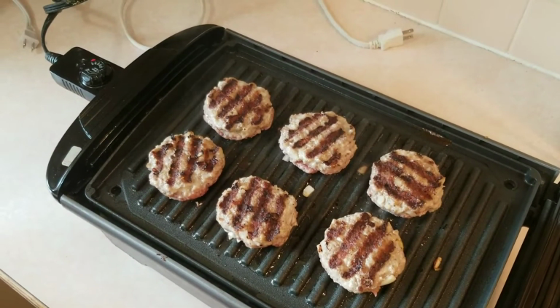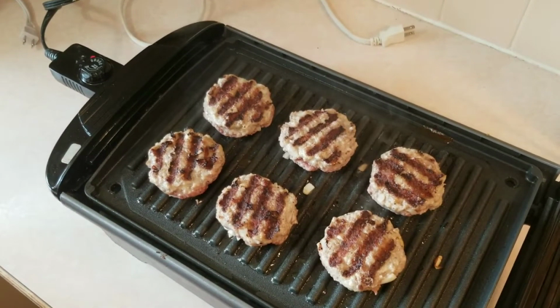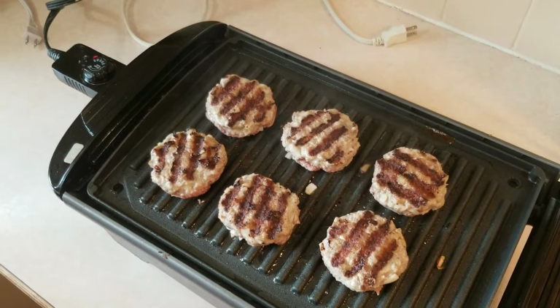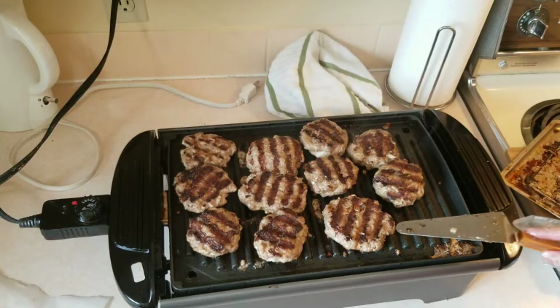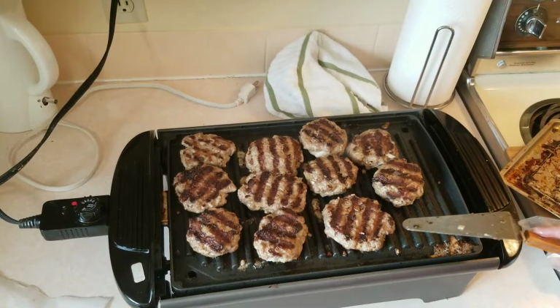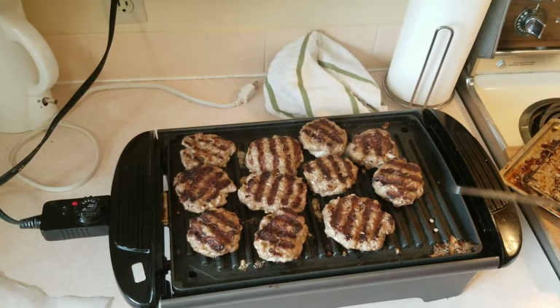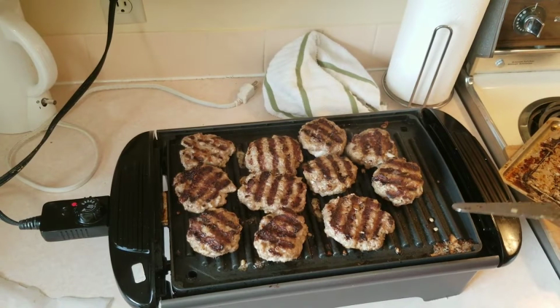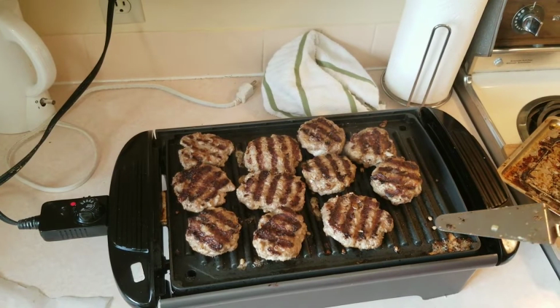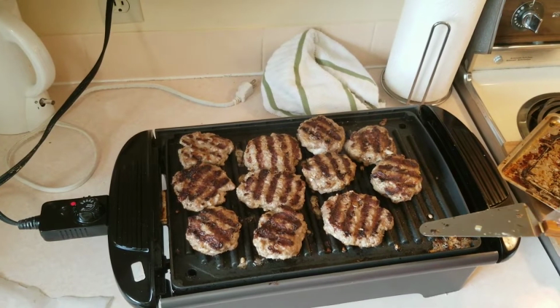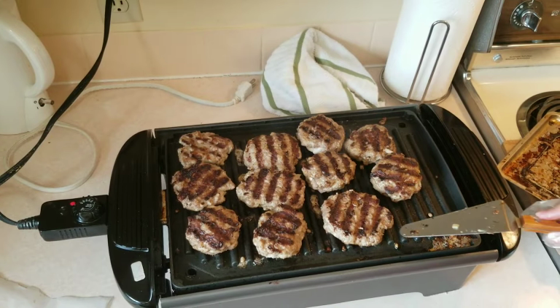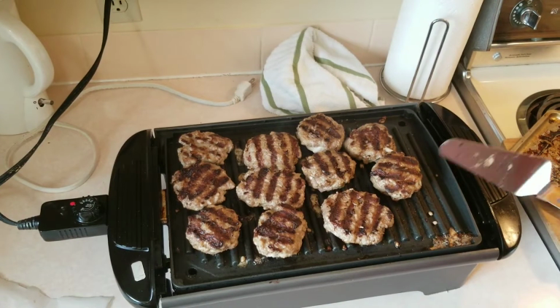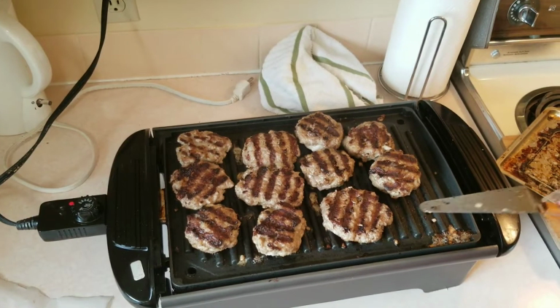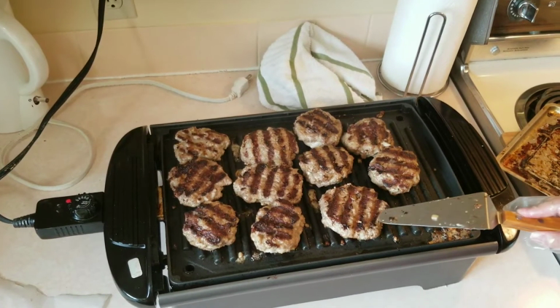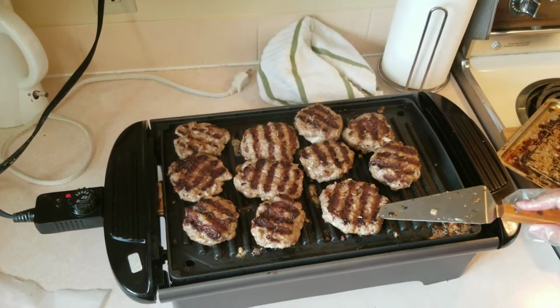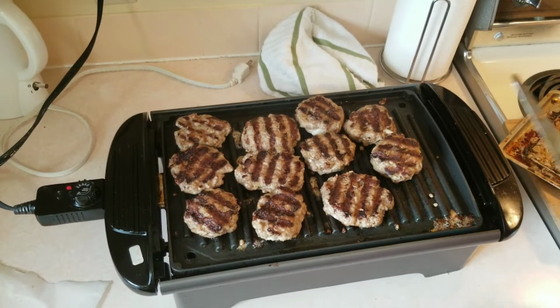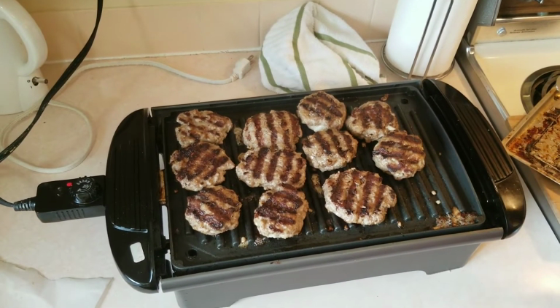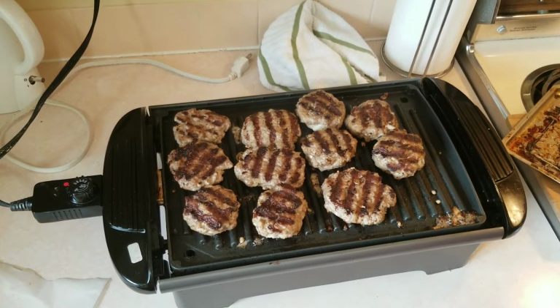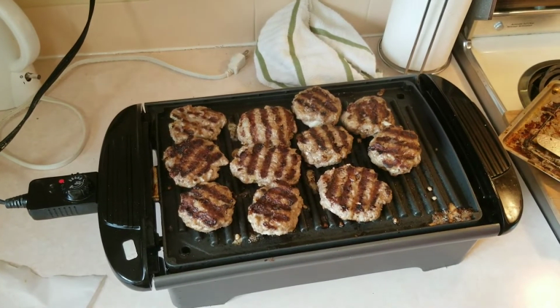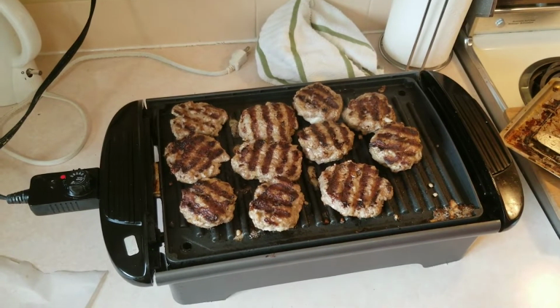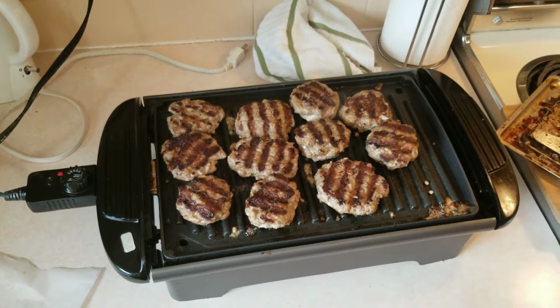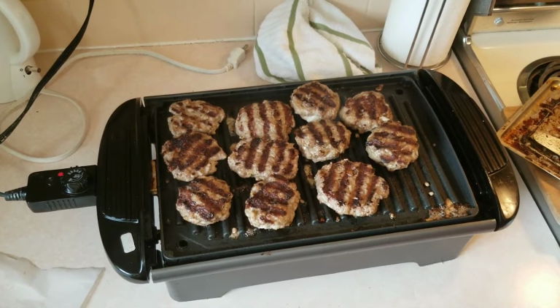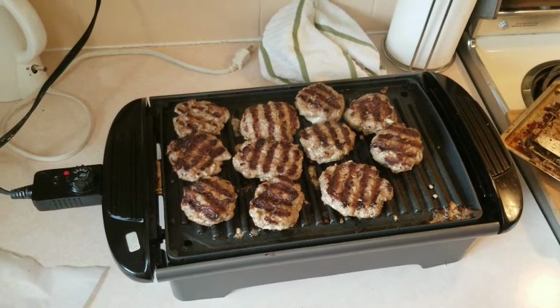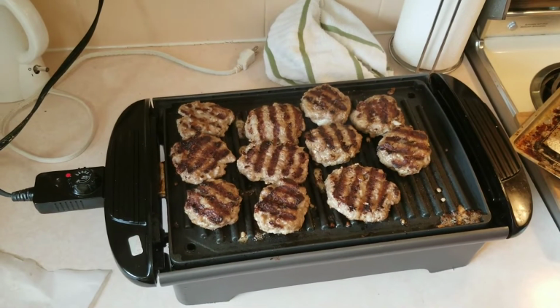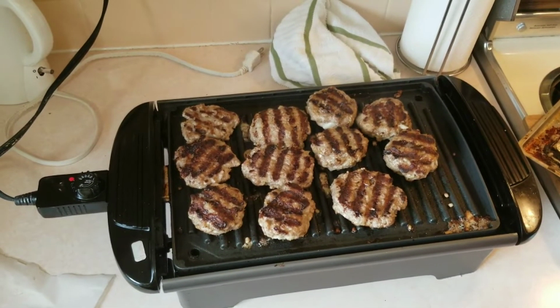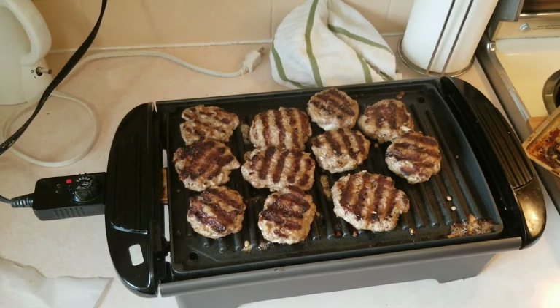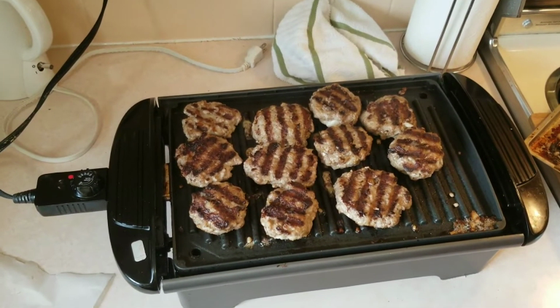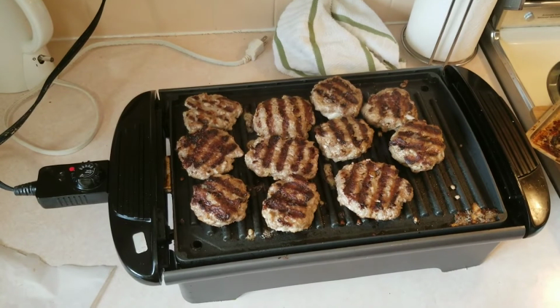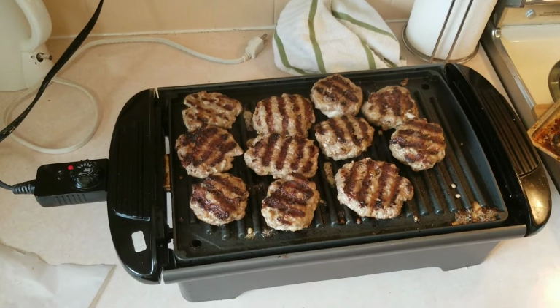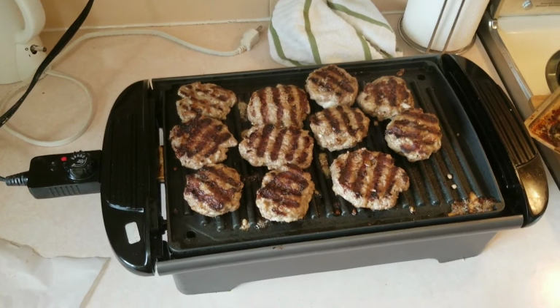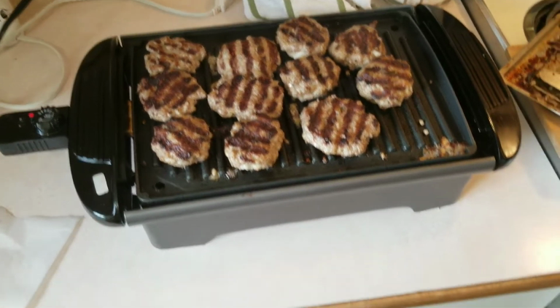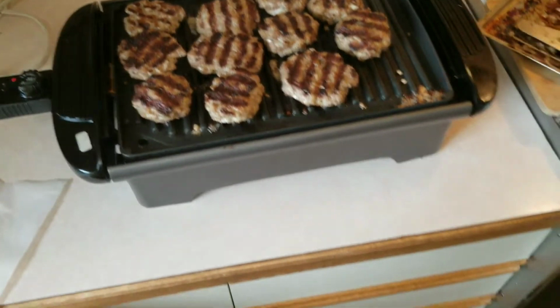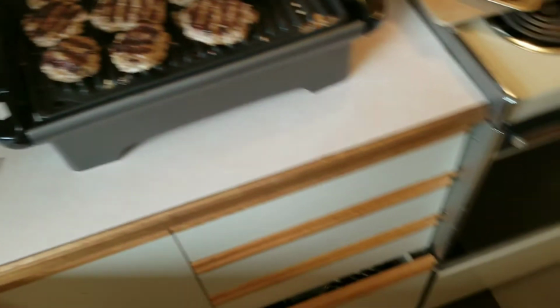The burger is now ready — very juicy. Now we'll toast the bun and assemble the burger.